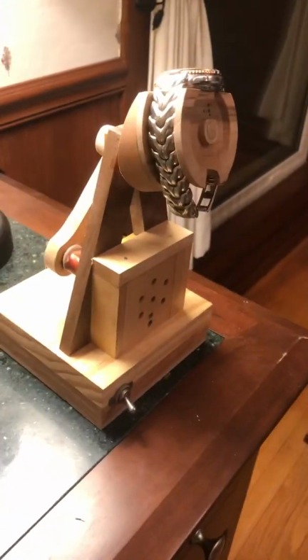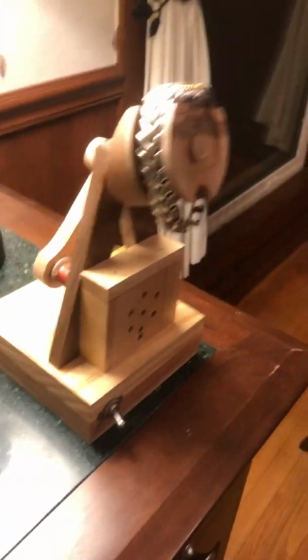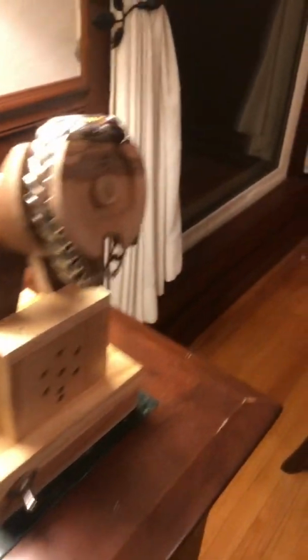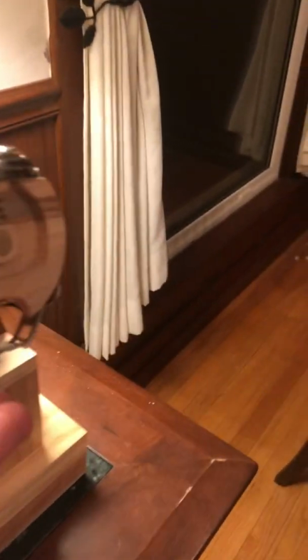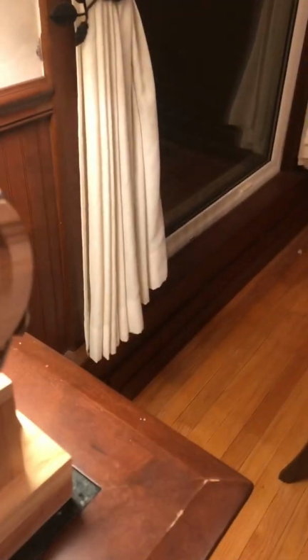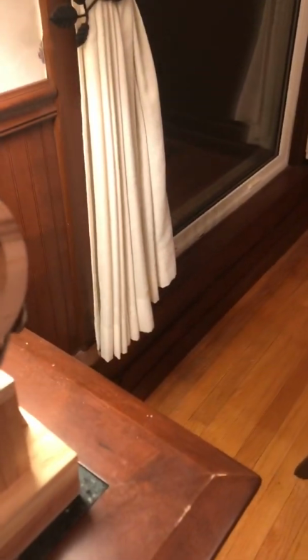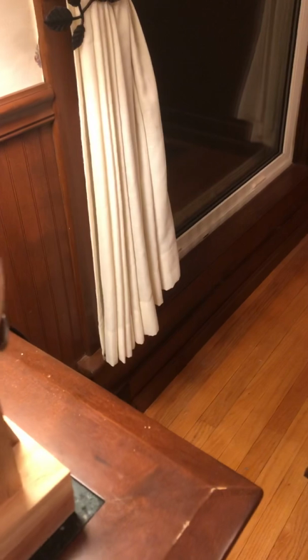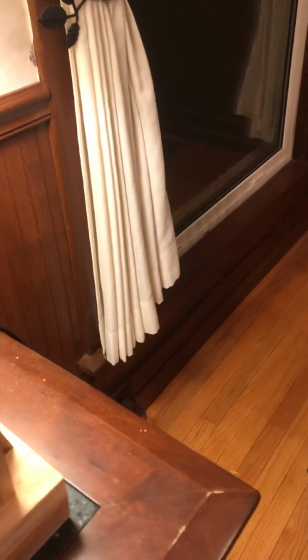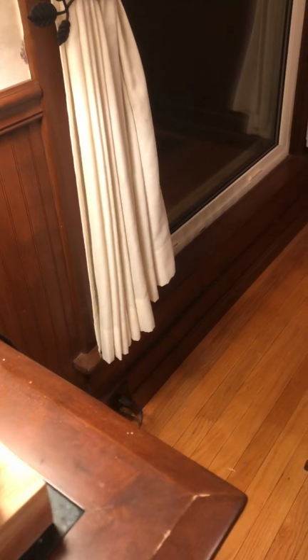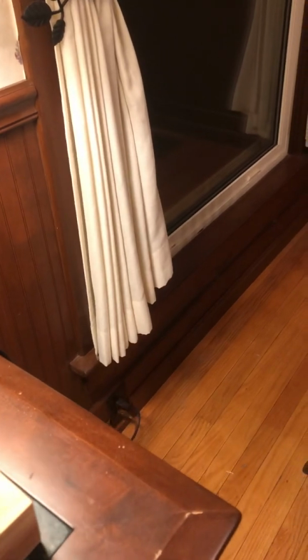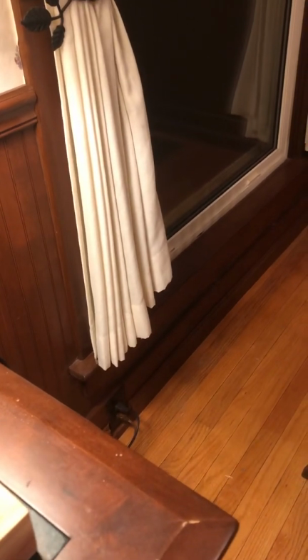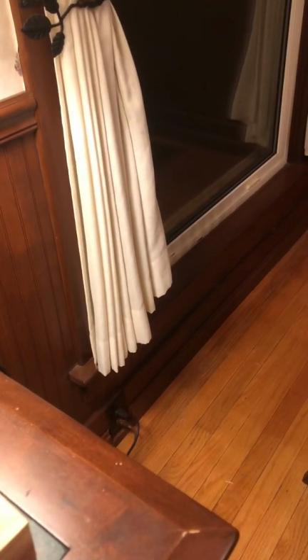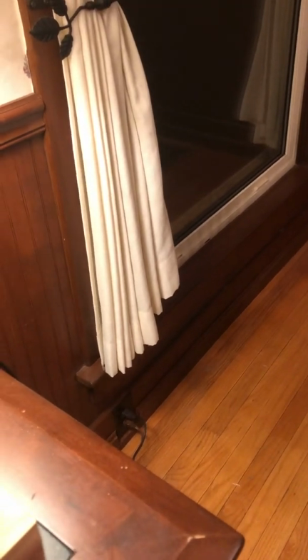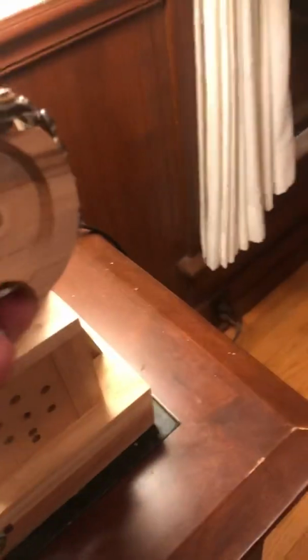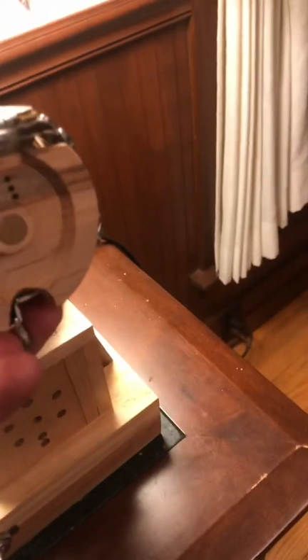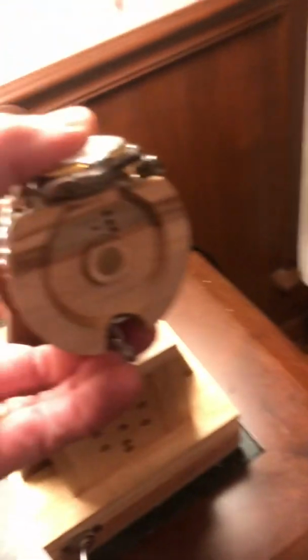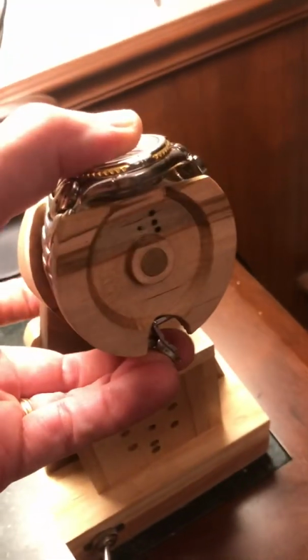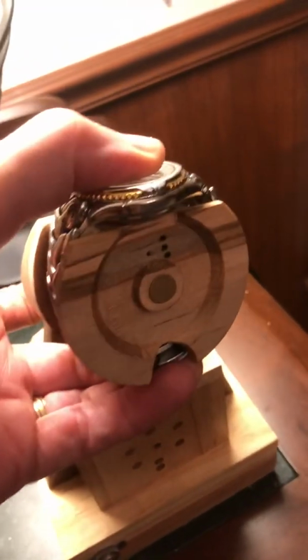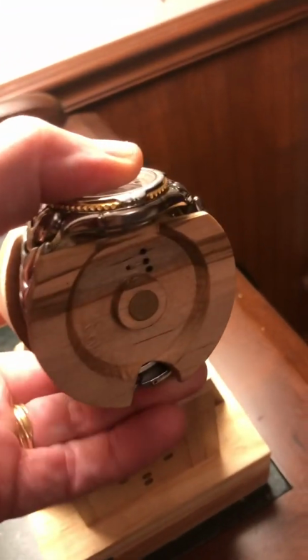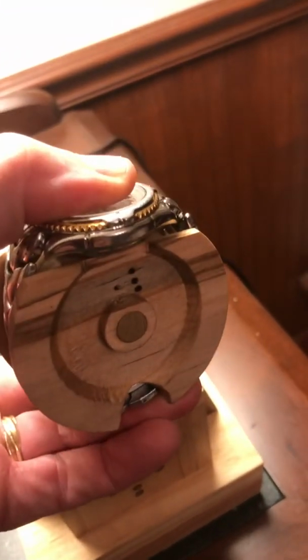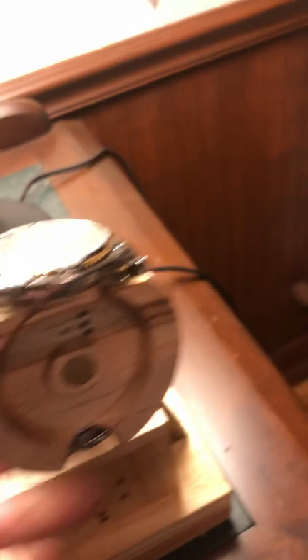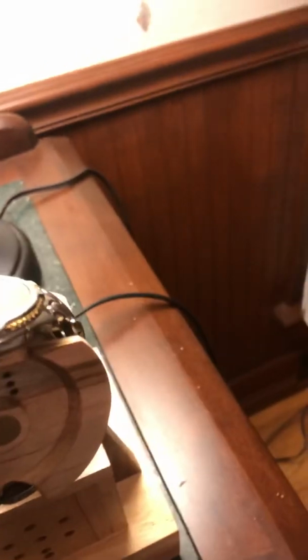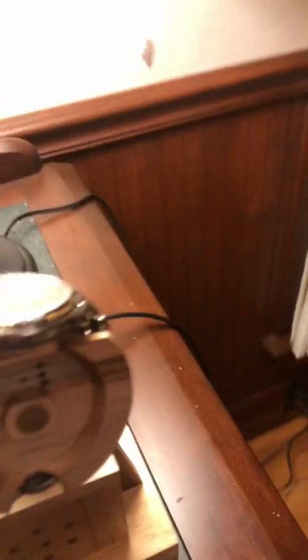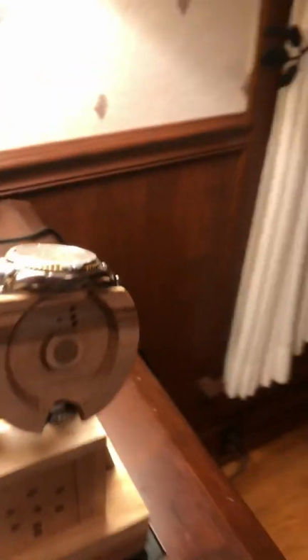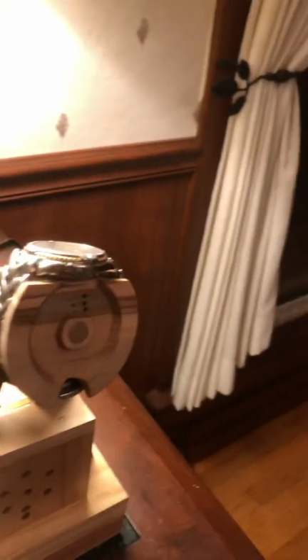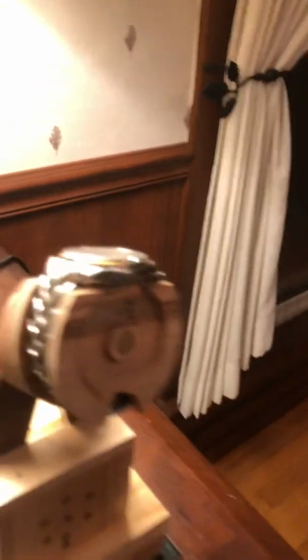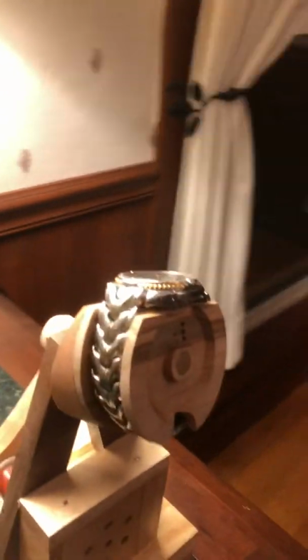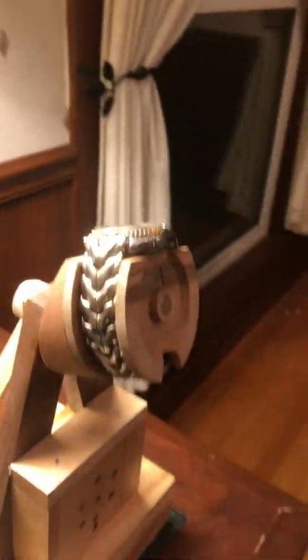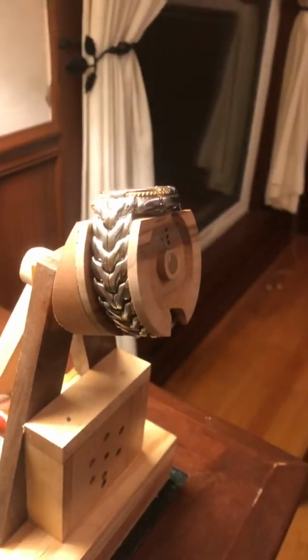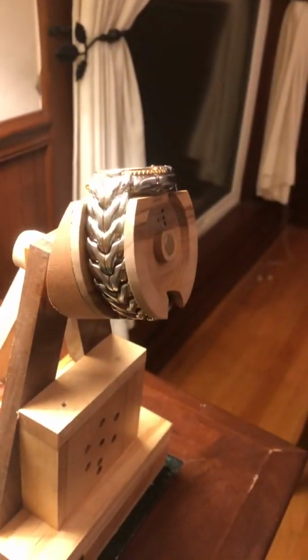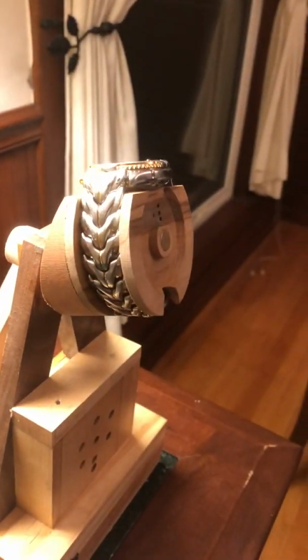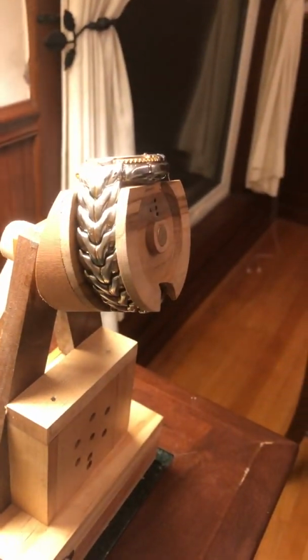I was trying to make it look like something, but I just used some scrap pieces of wood I had around. As you can see there's a spindle at the top that the watch hooks onto.